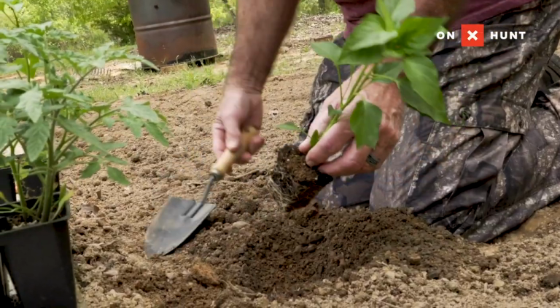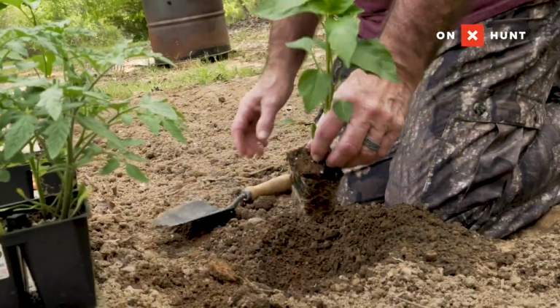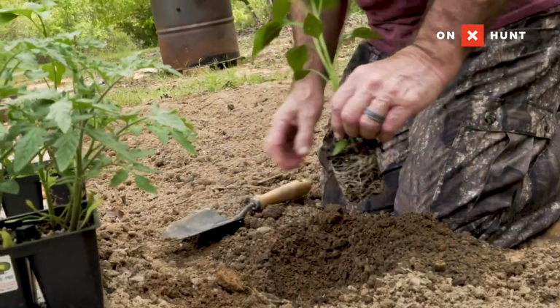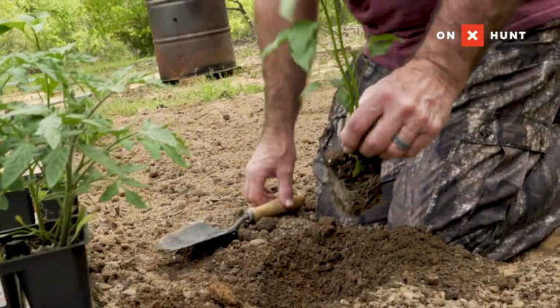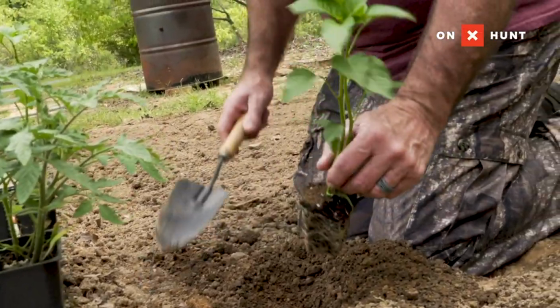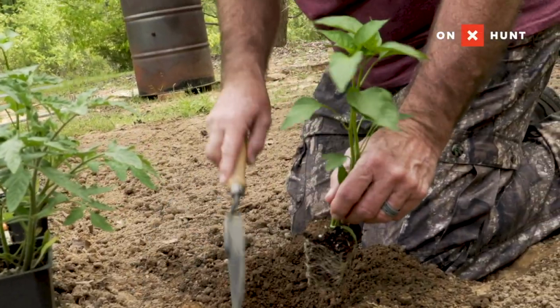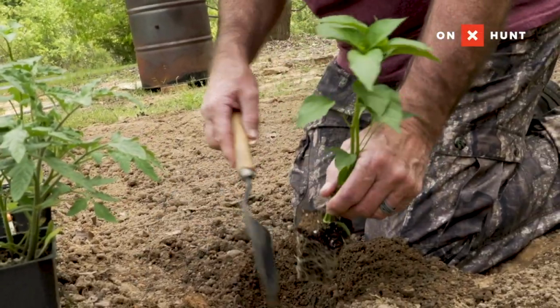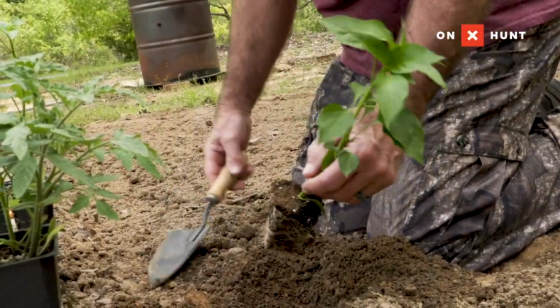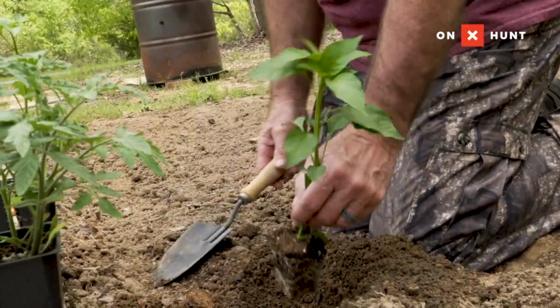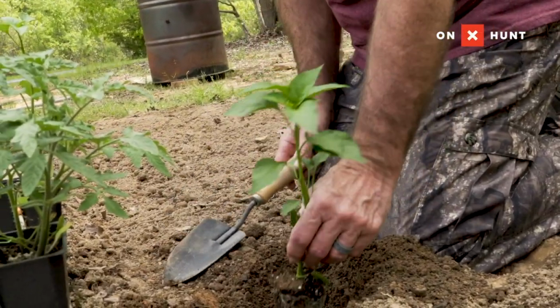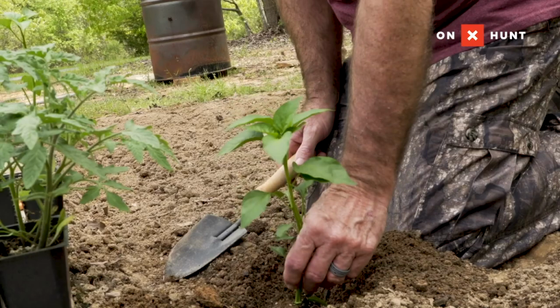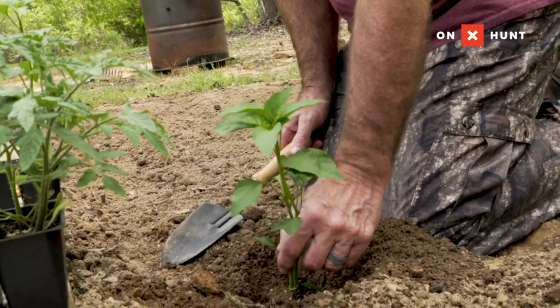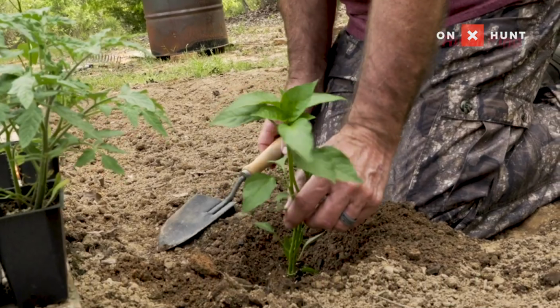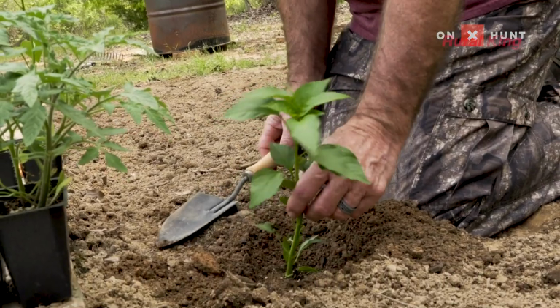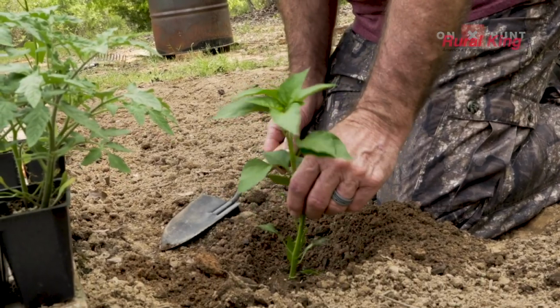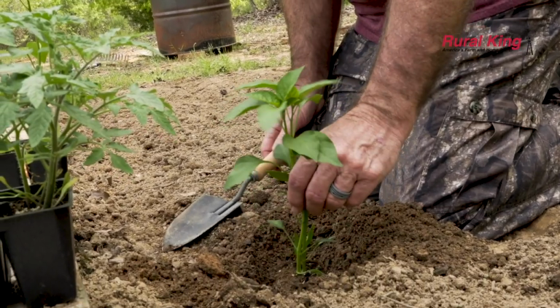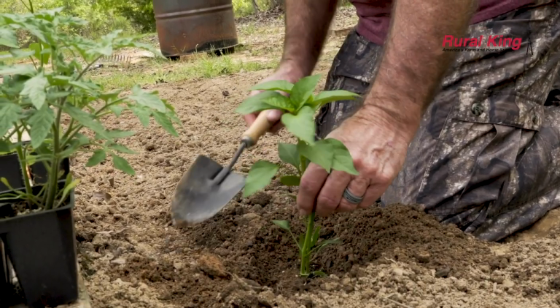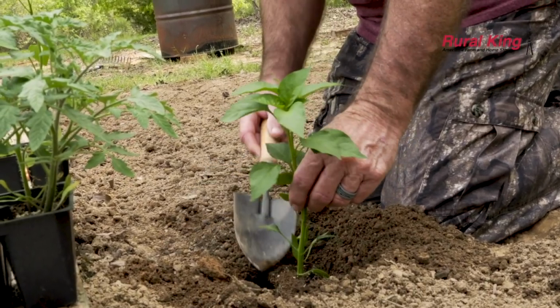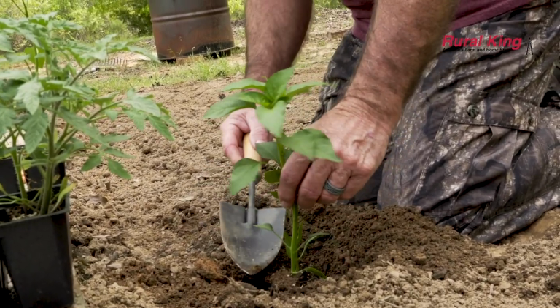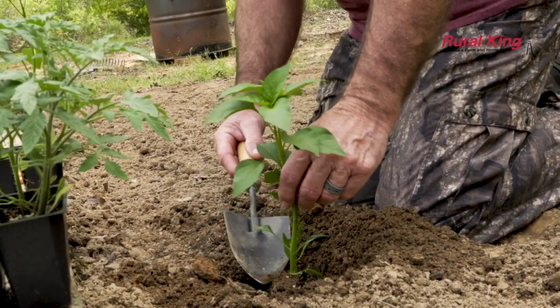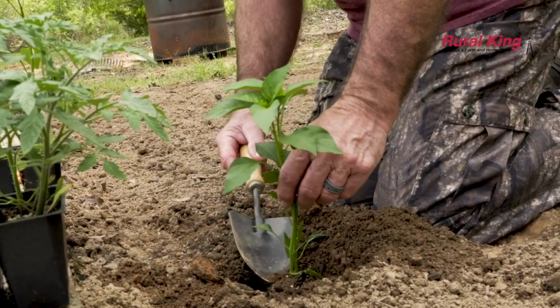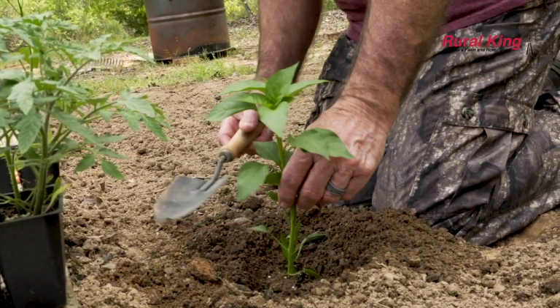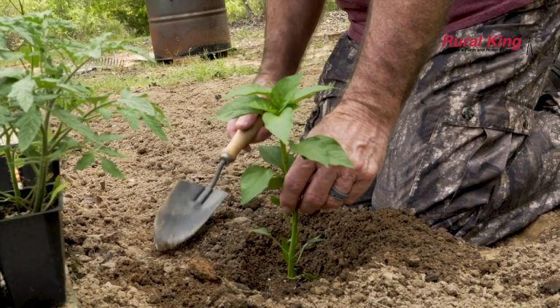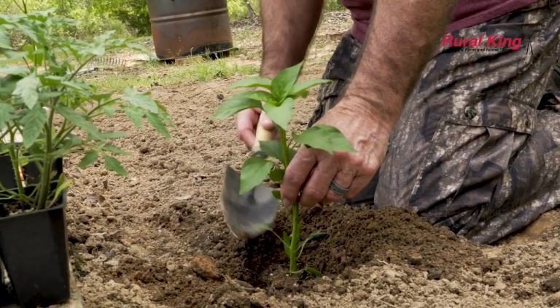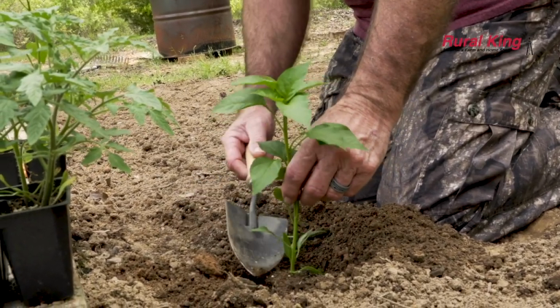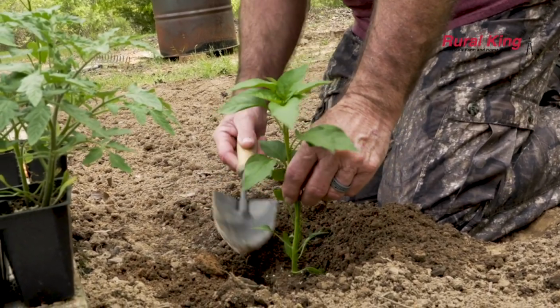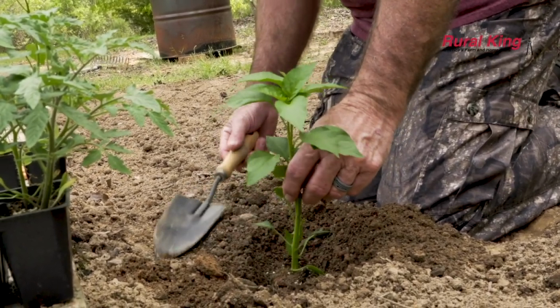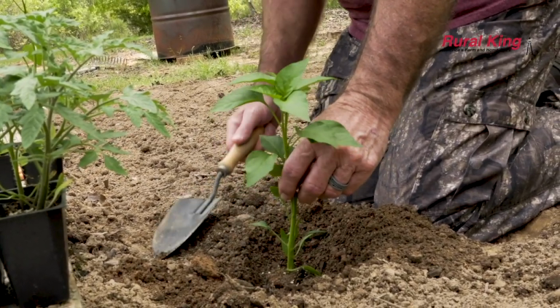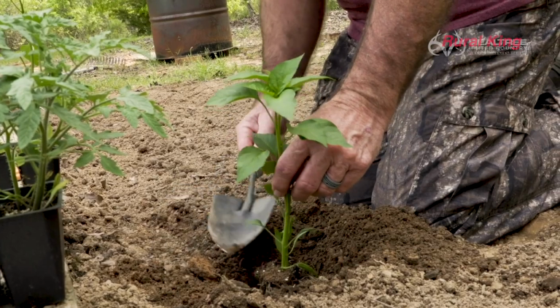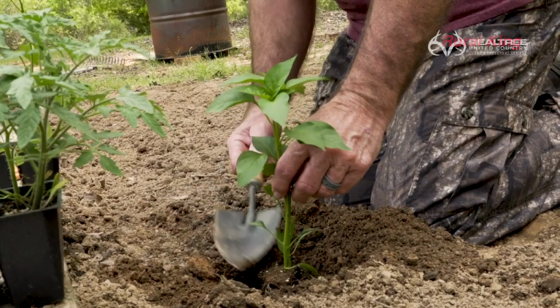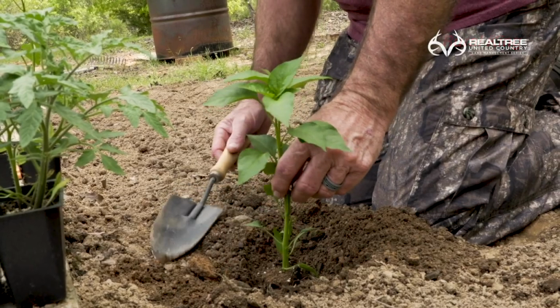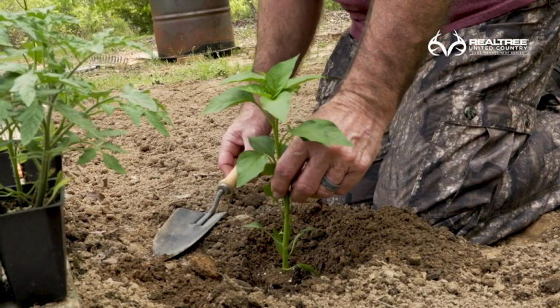We've got our hole dug. What you want to do is get it just a shade below where the stem comes out of your root ball.